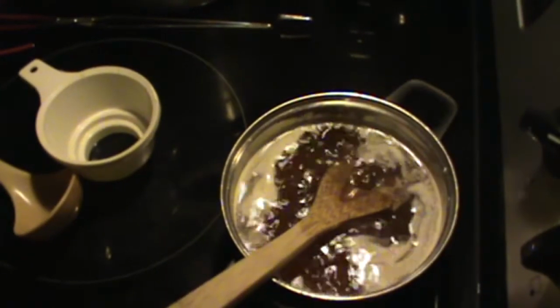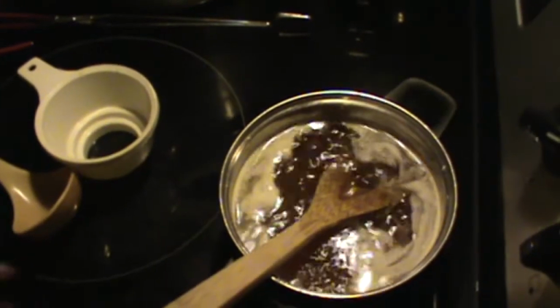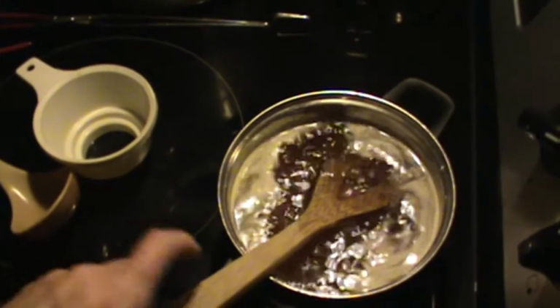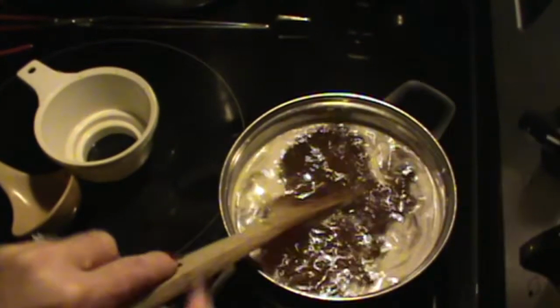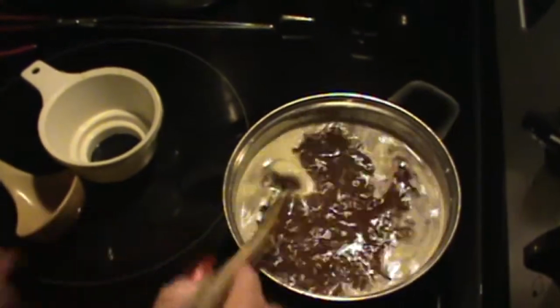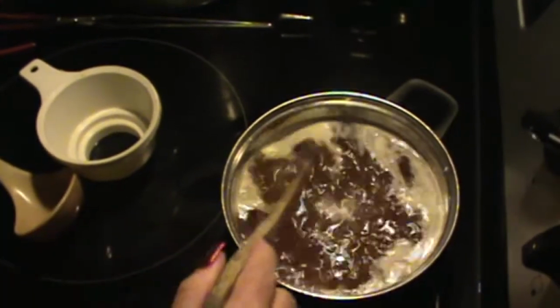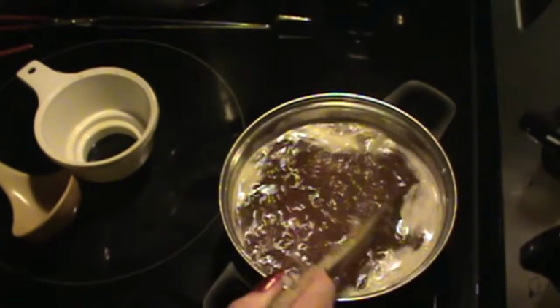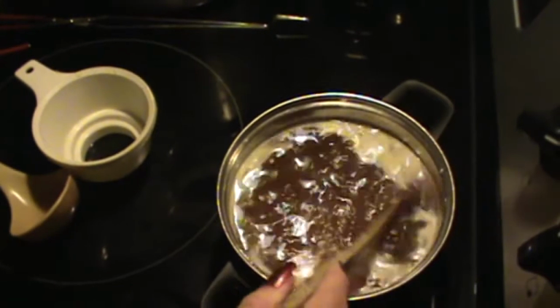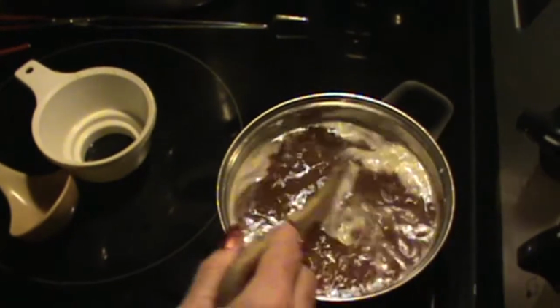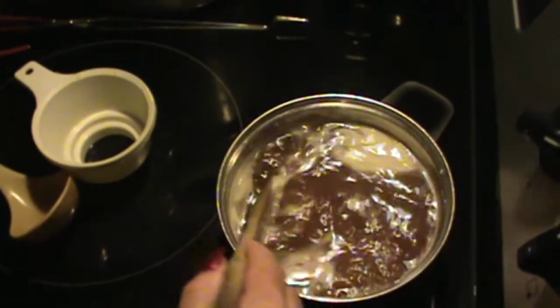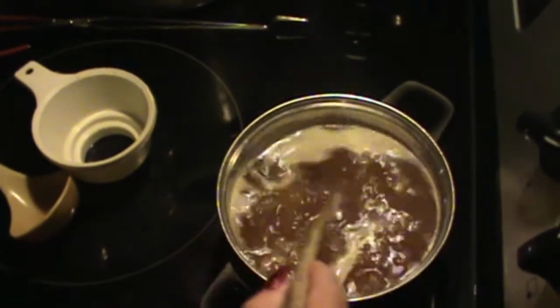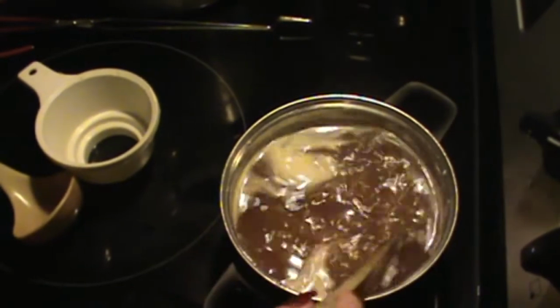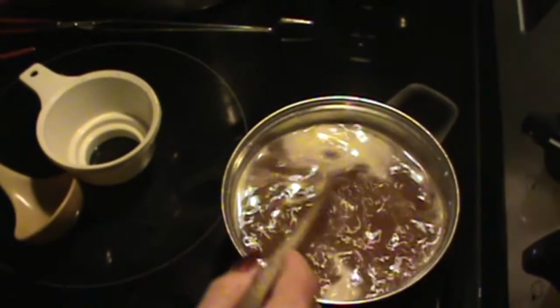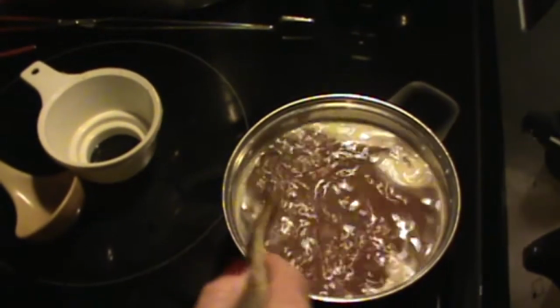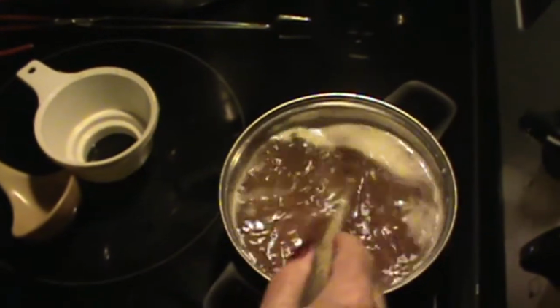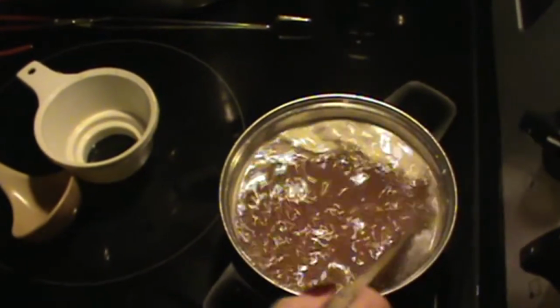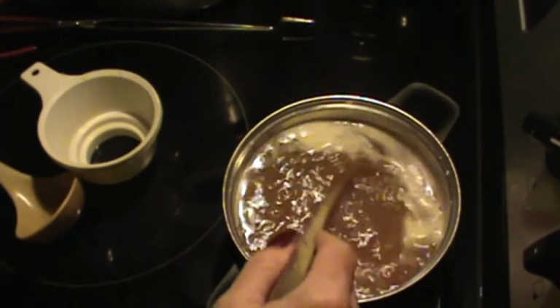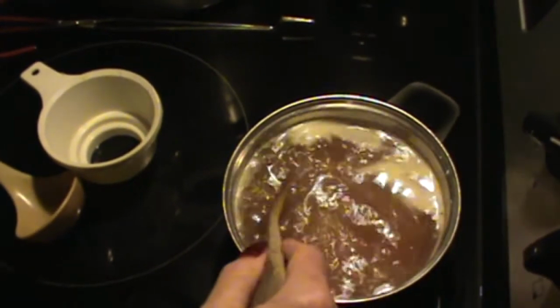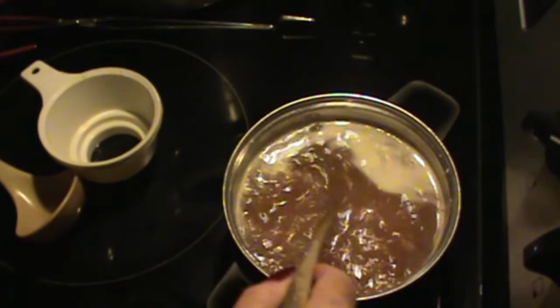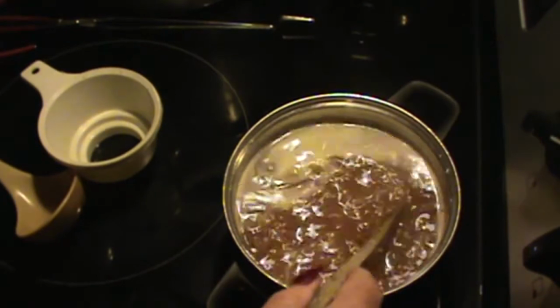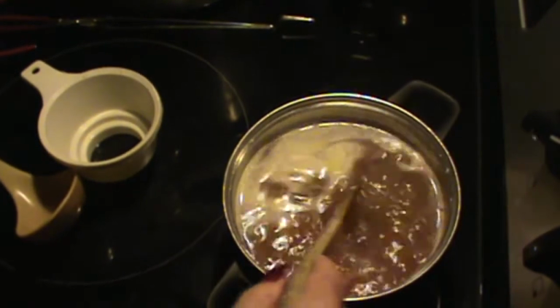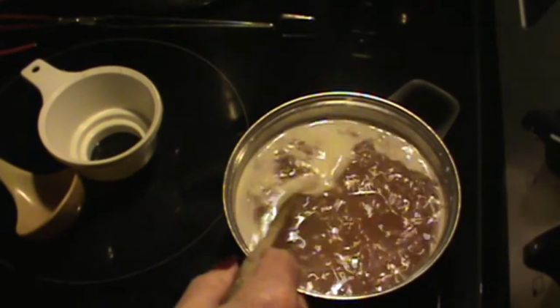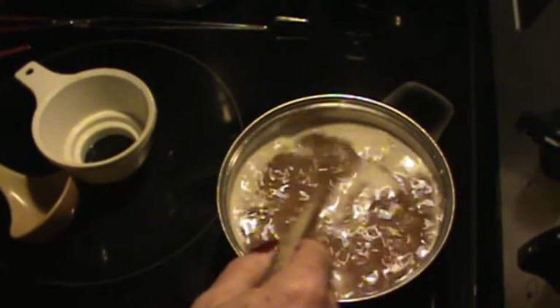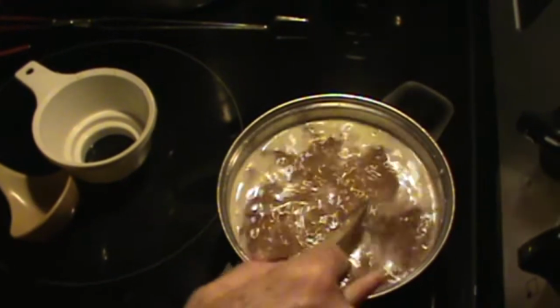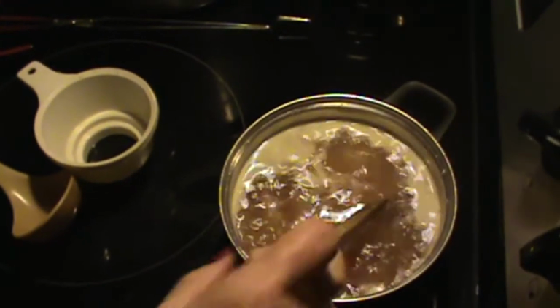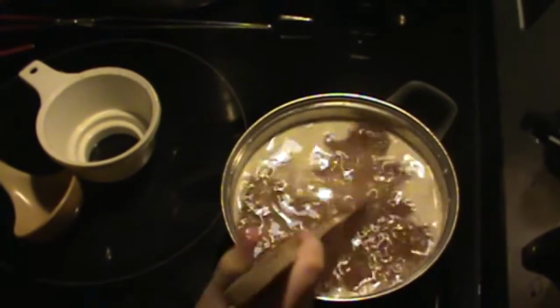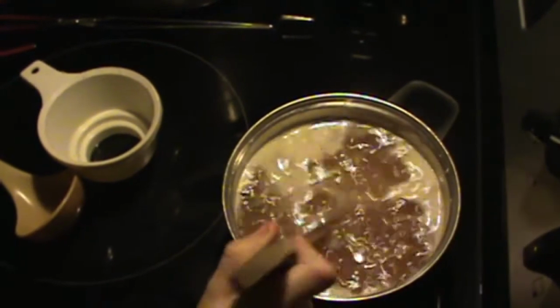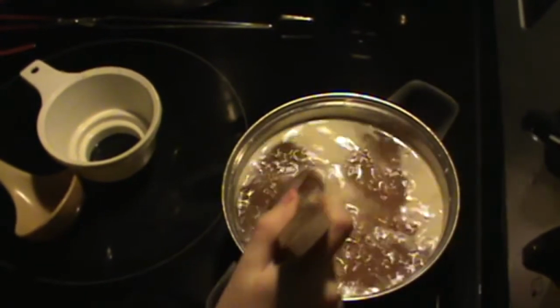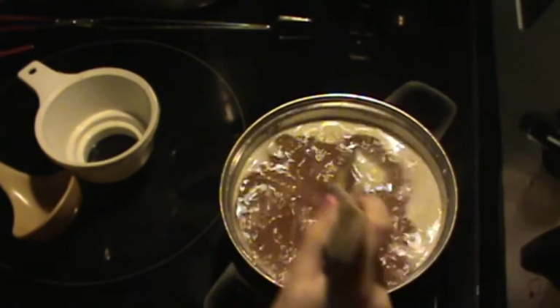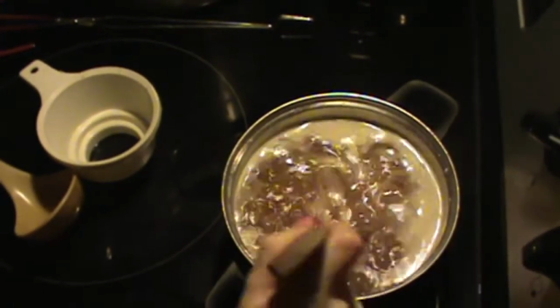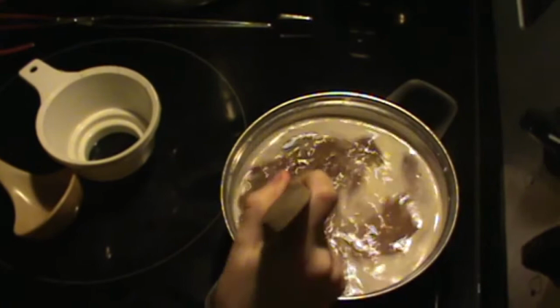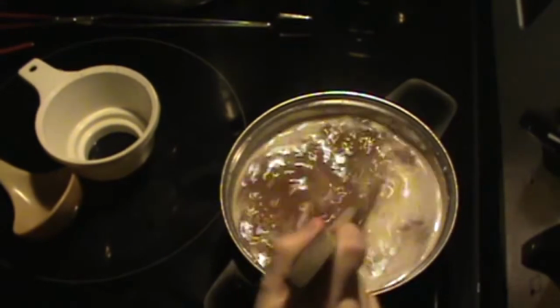Sorry about that — our camera died on us. Okay, I'm going to let the girls come over here and stir this. We're going to let this boil for two minutes. Here you go, Innocence — stir it, baby doll, just gently.